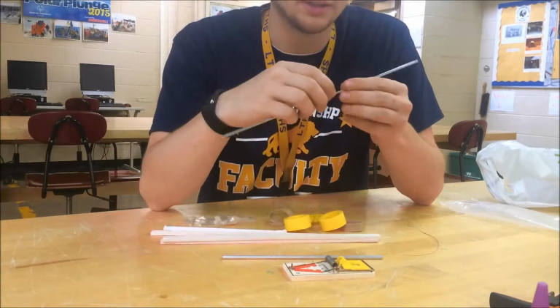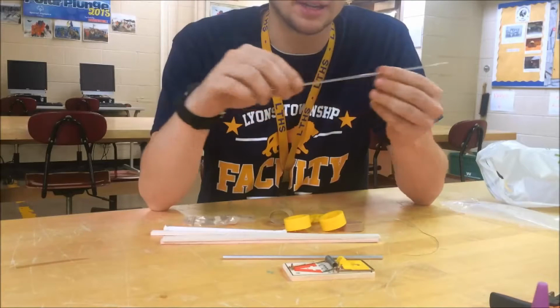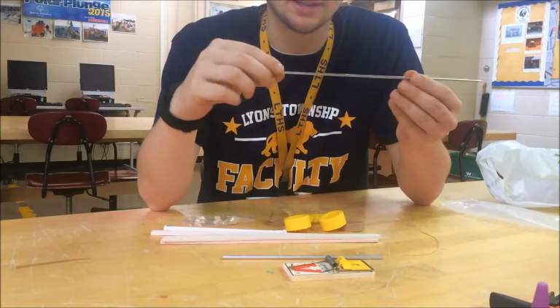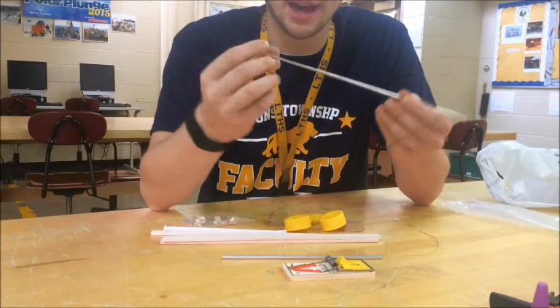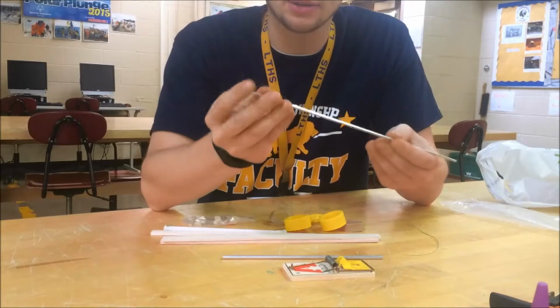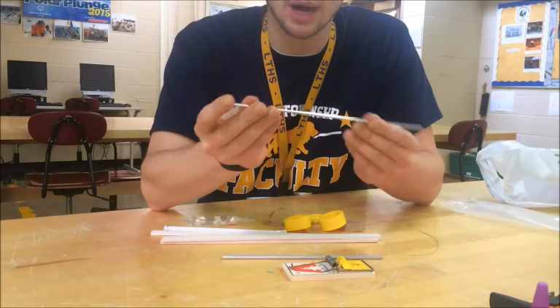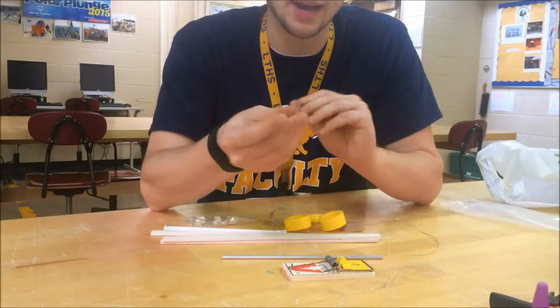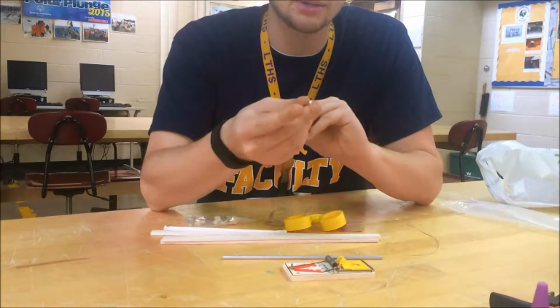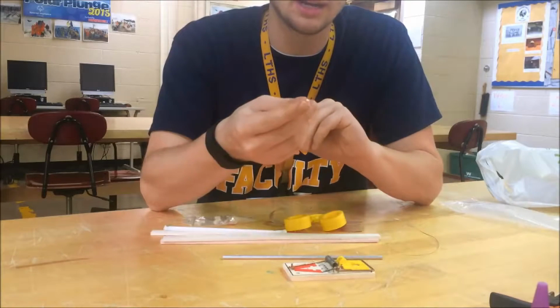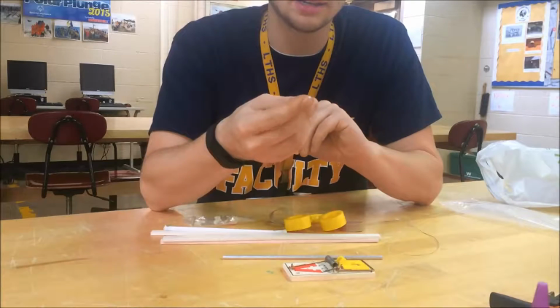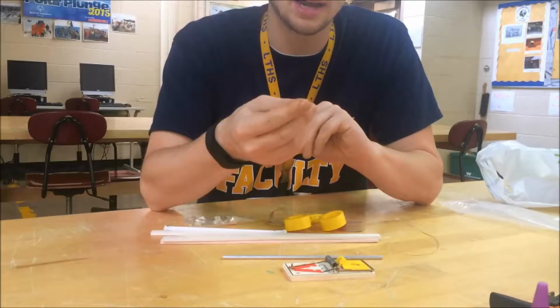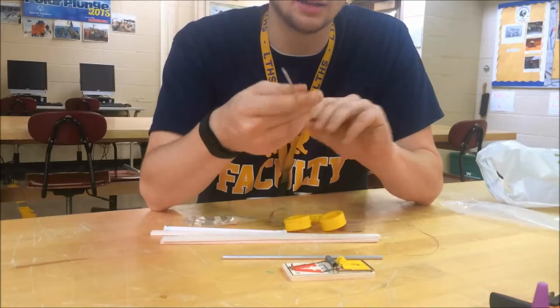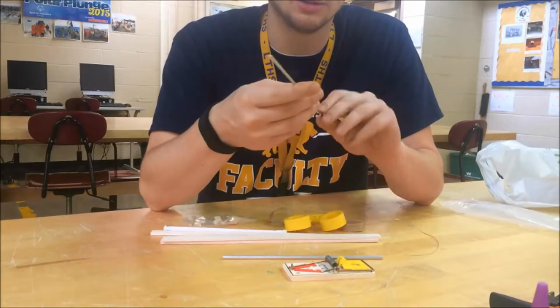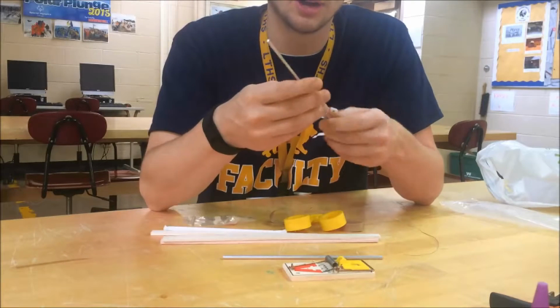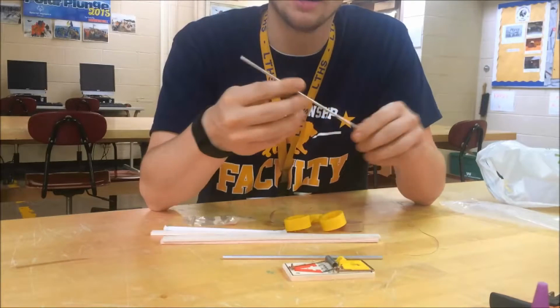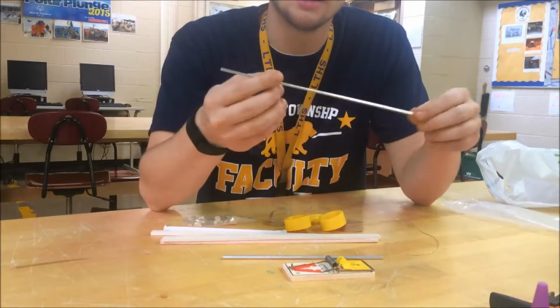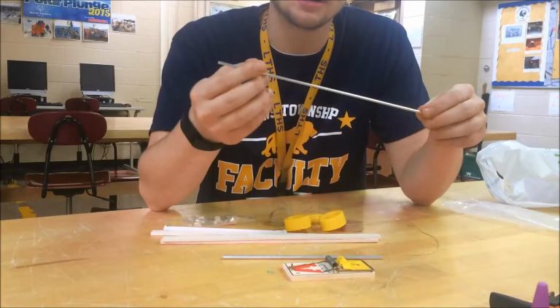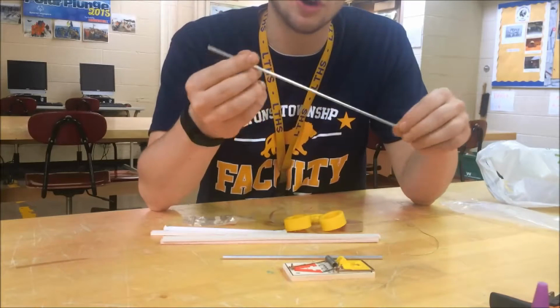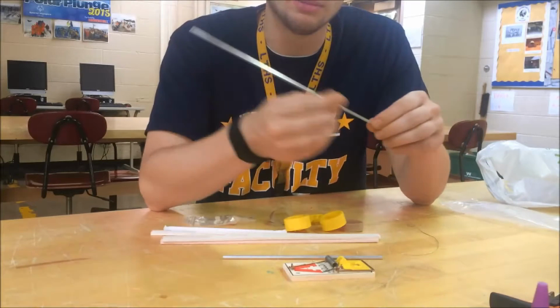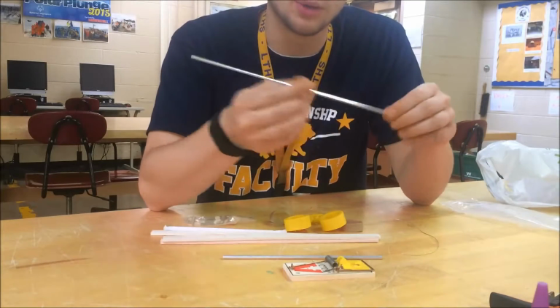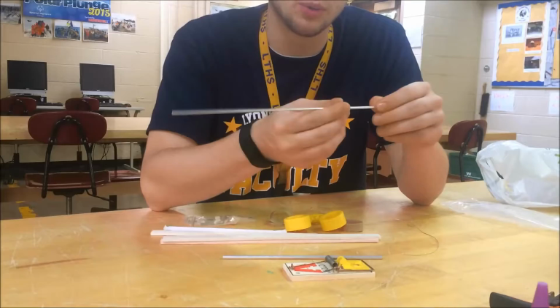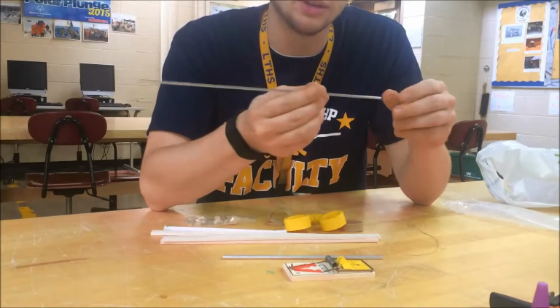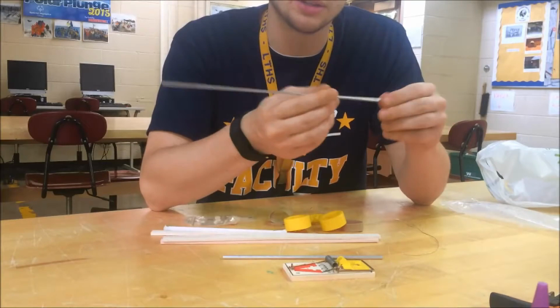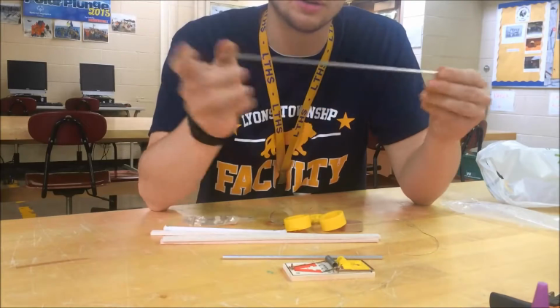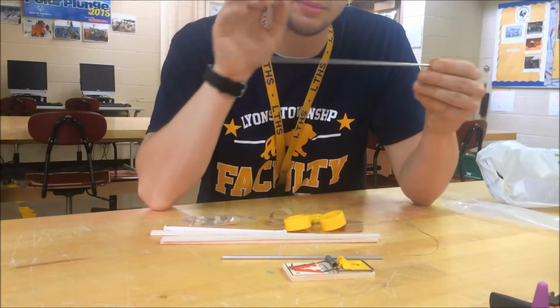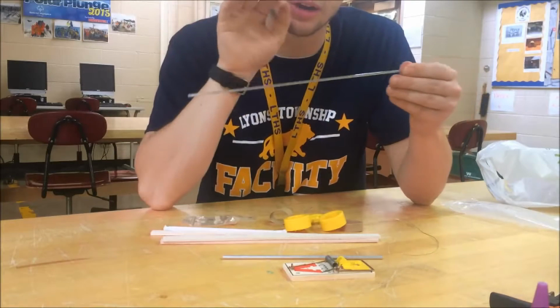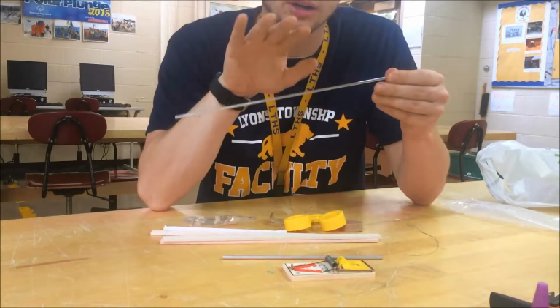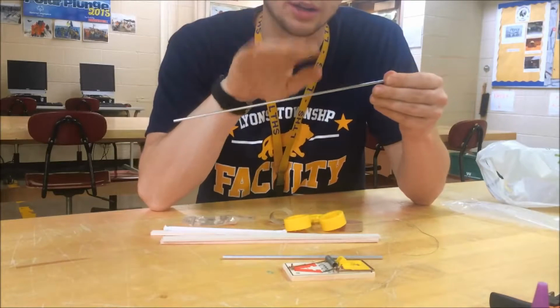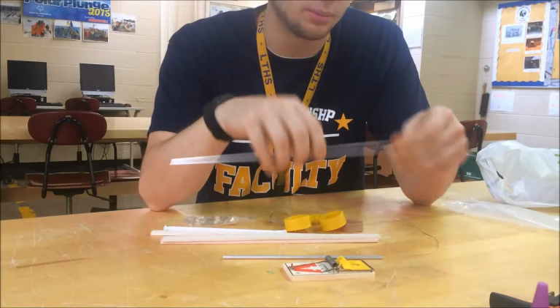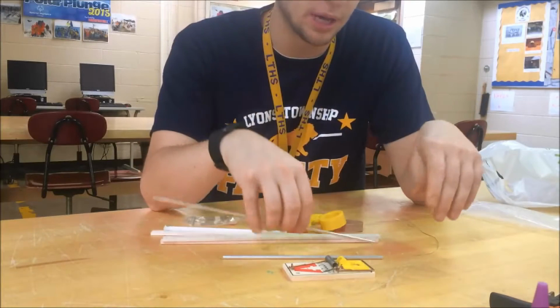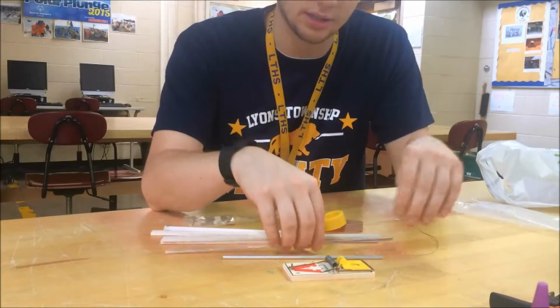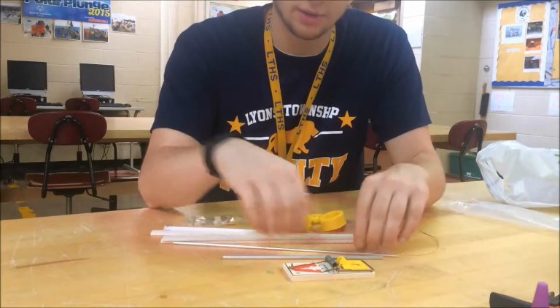The next thing is an axle rod. The axle rod is a solid aluminum rod that's going to go in between our wheels in order to make our car actually propel itself.